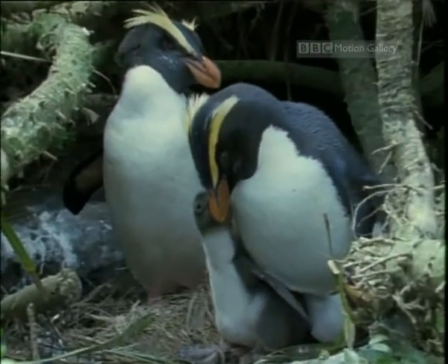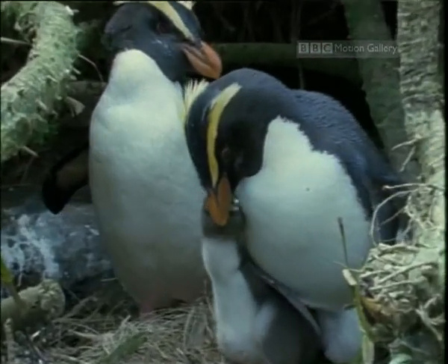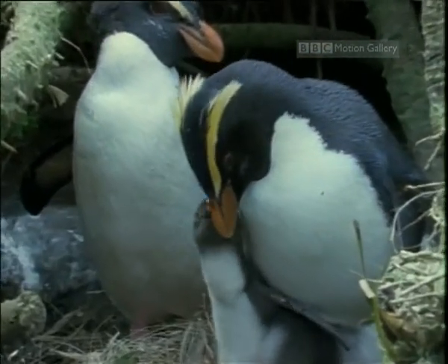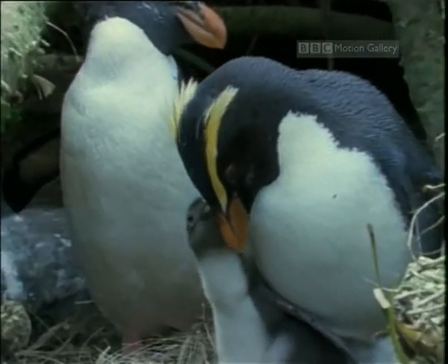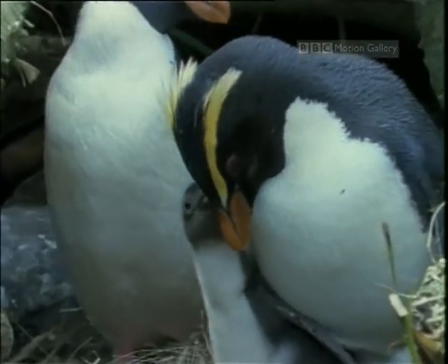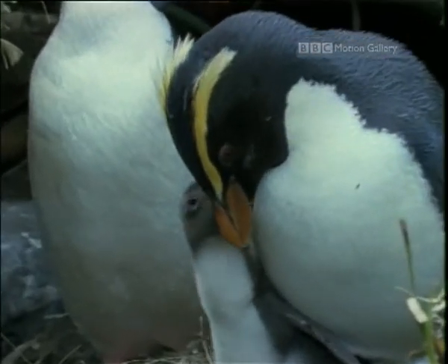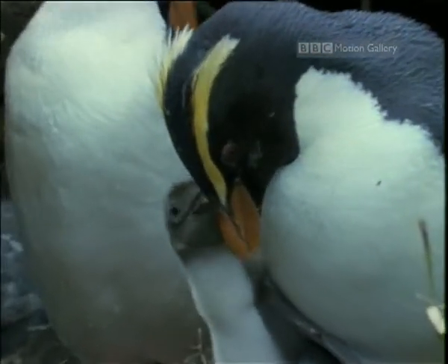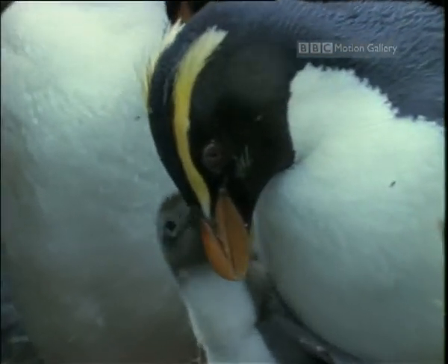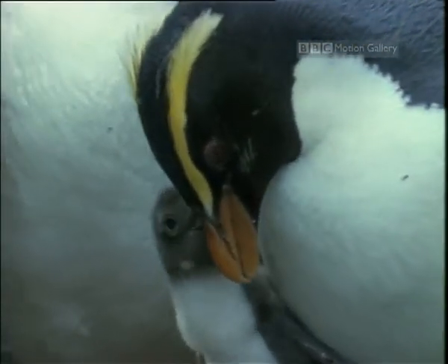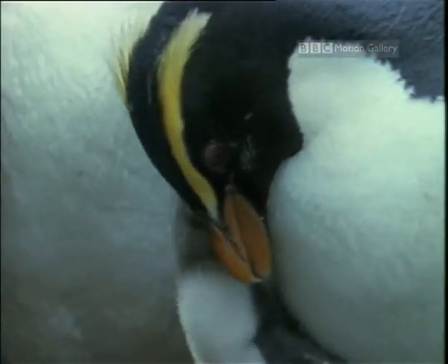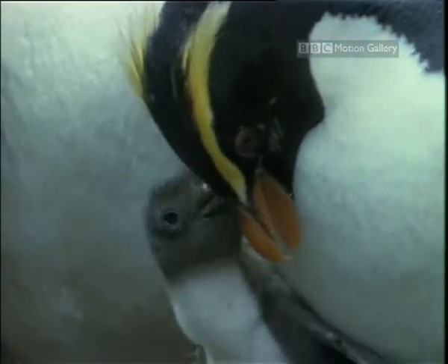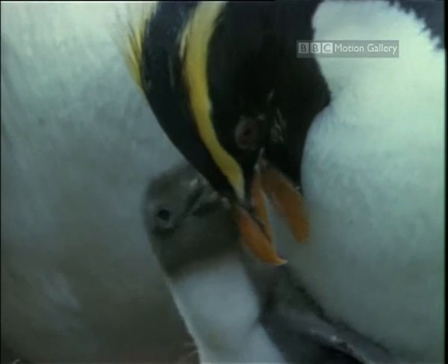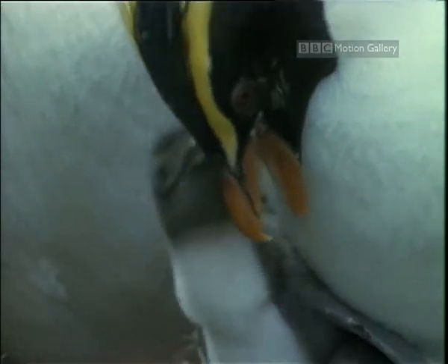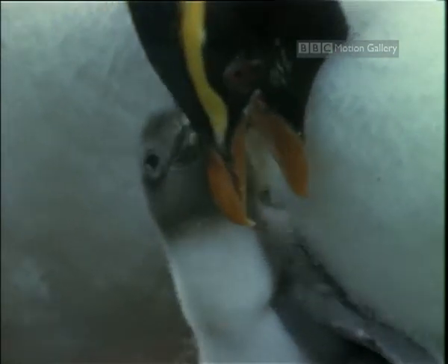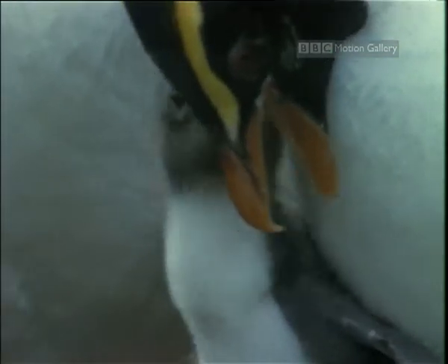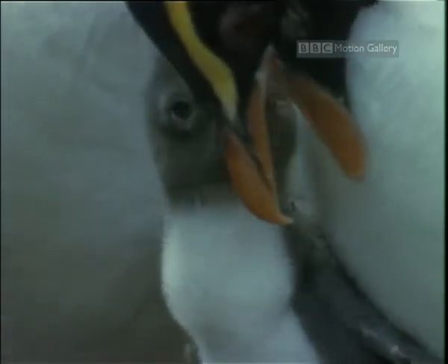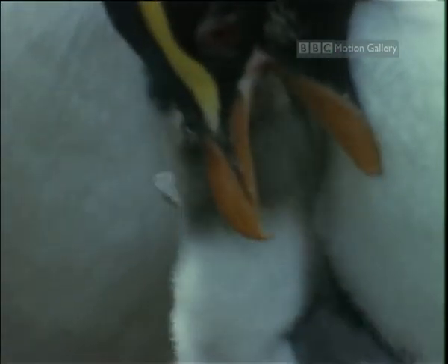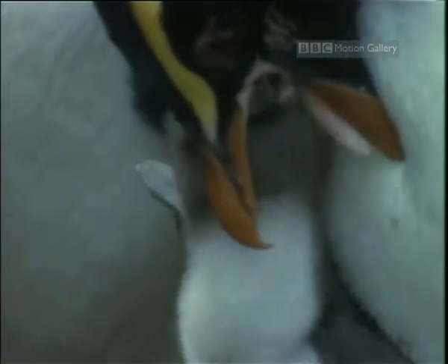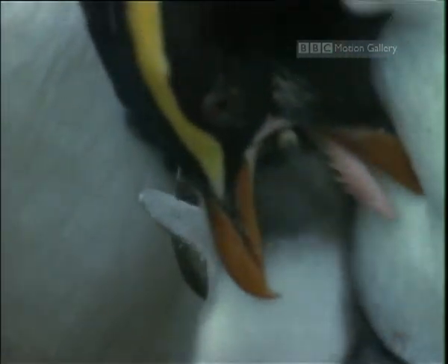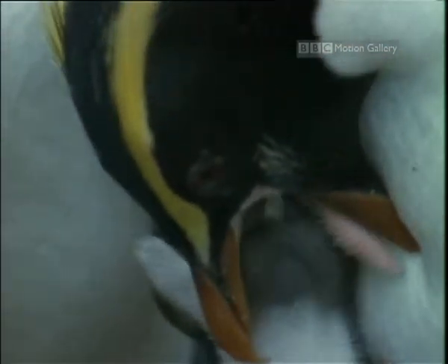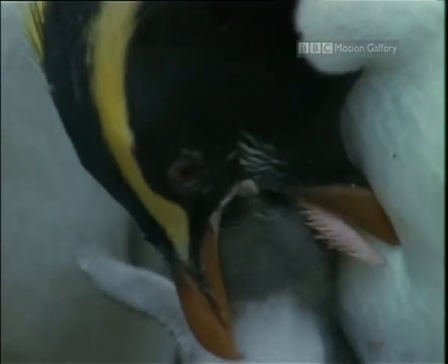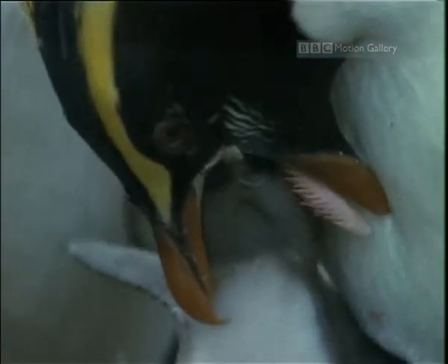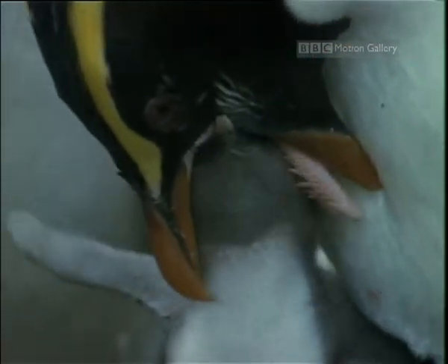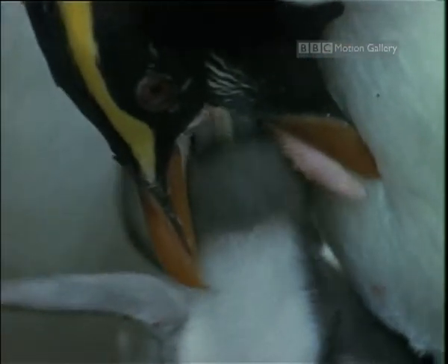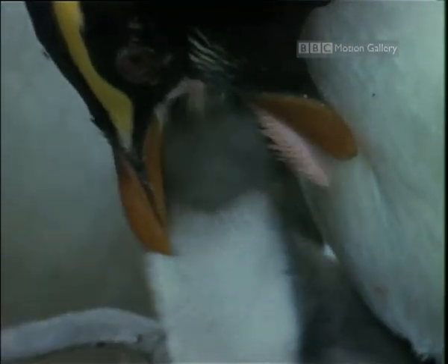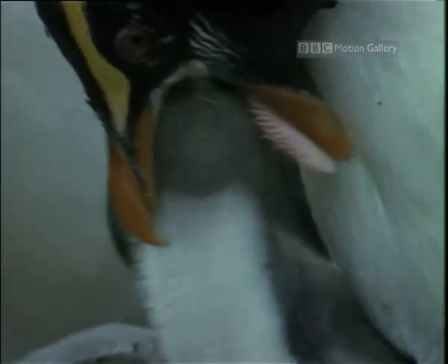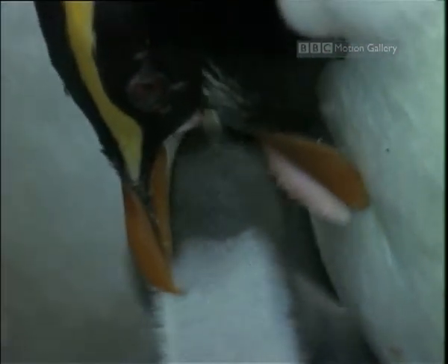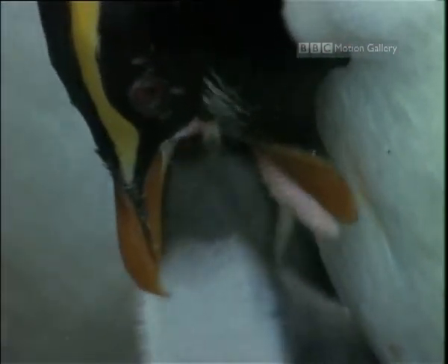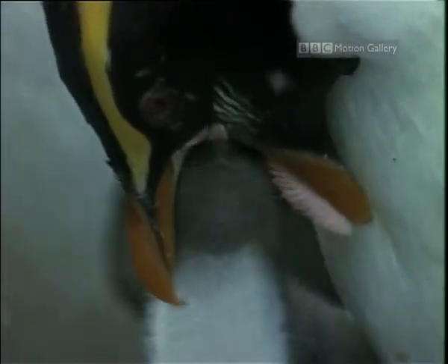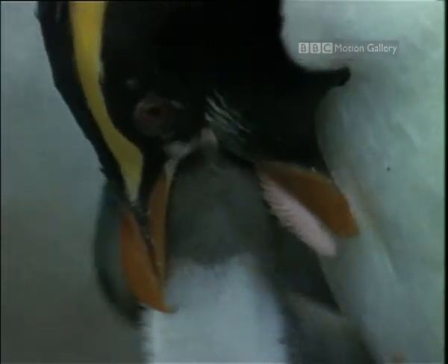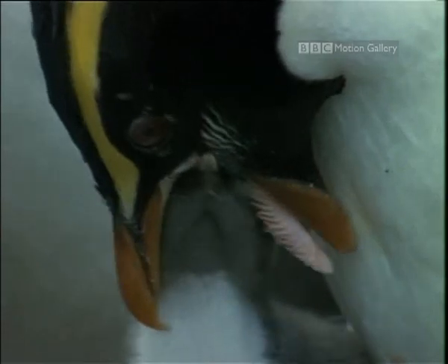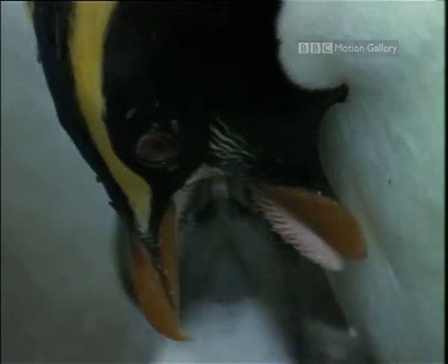Standing just over 60 centimeters tall, they're one of the smaller penguins. And this is the only place in the world where they breed.